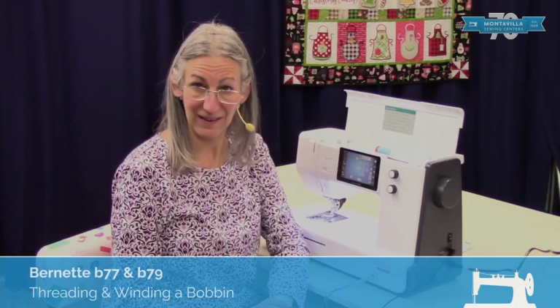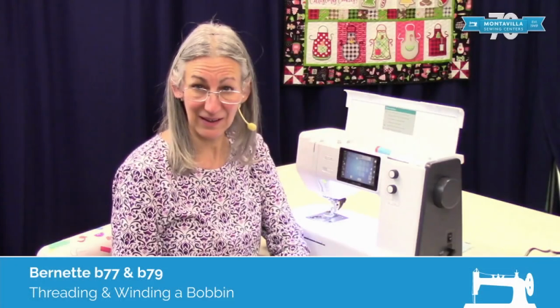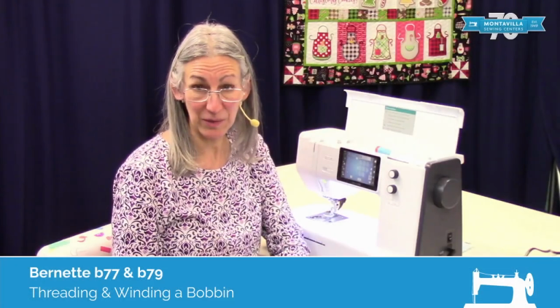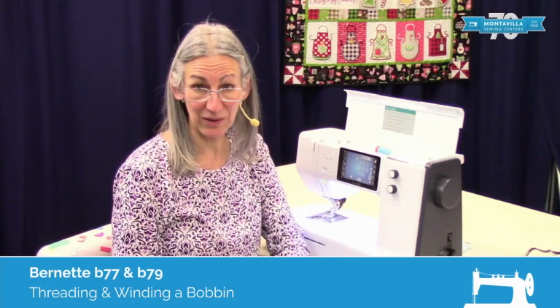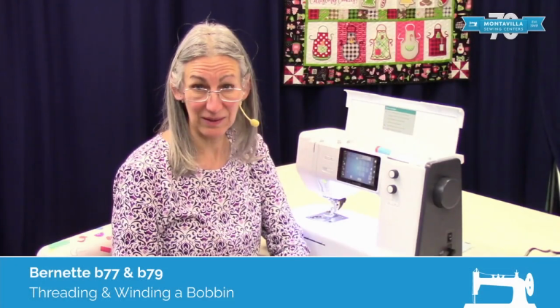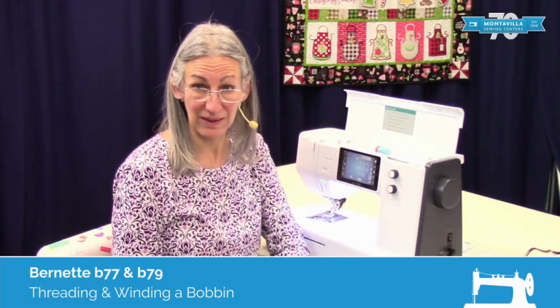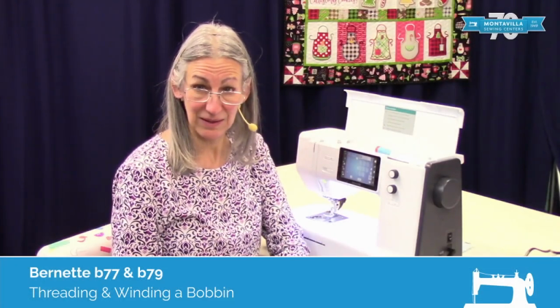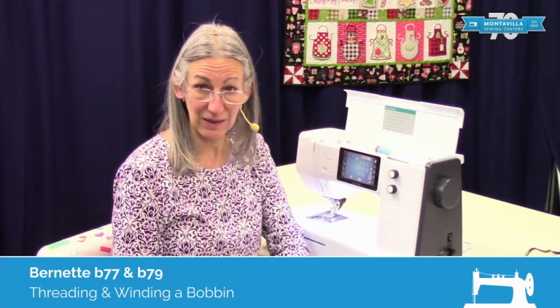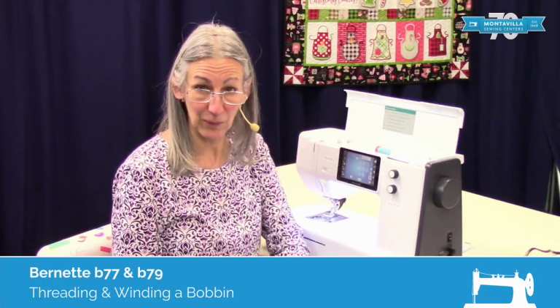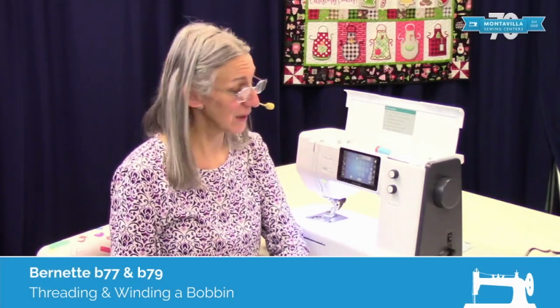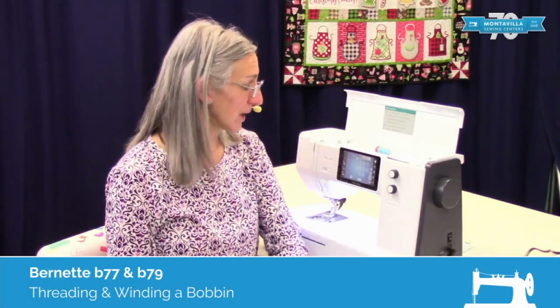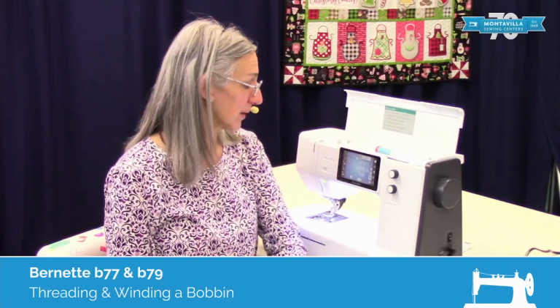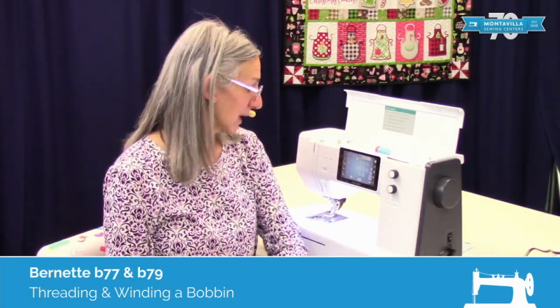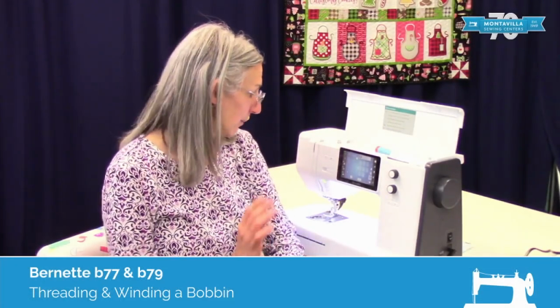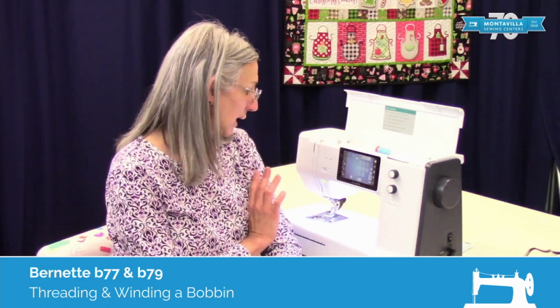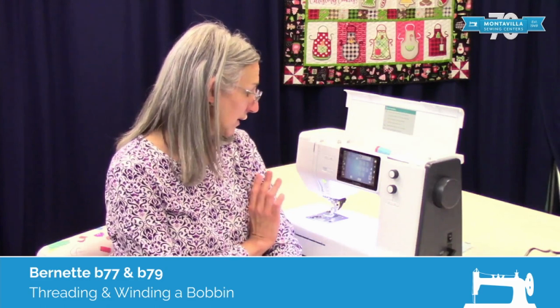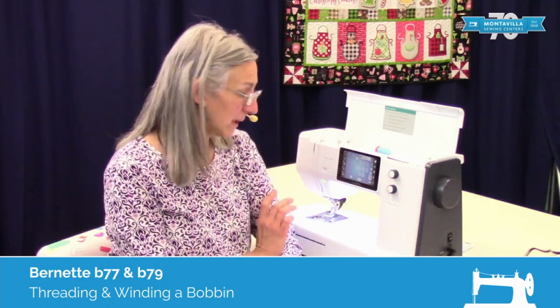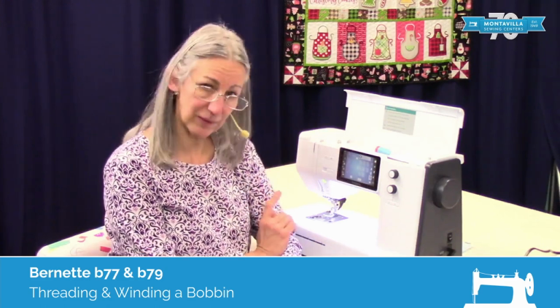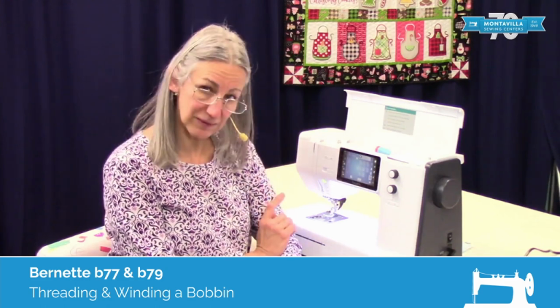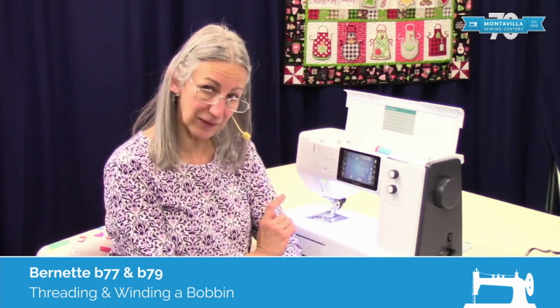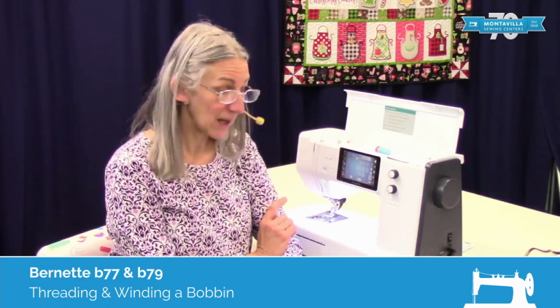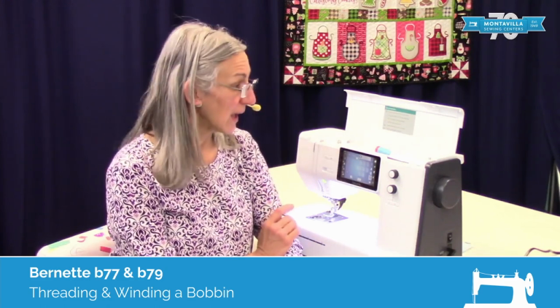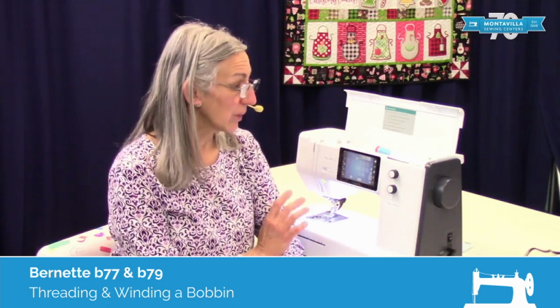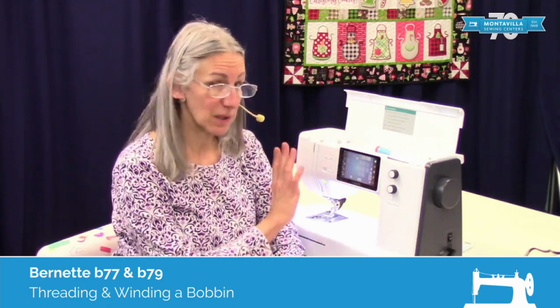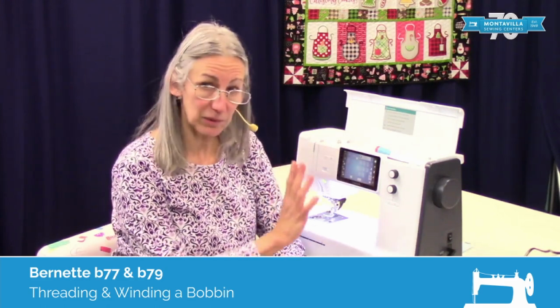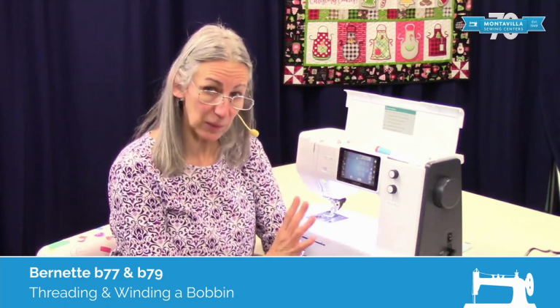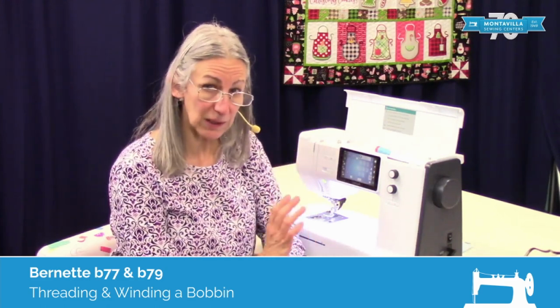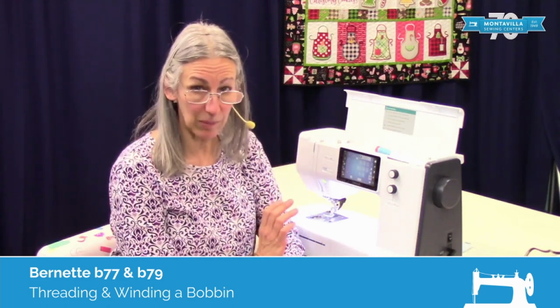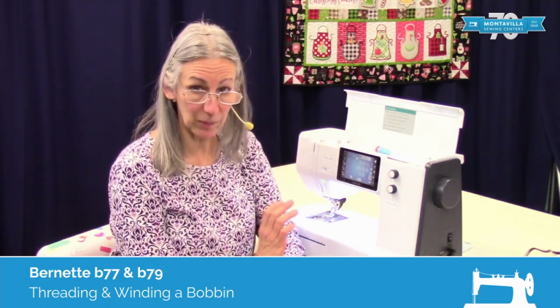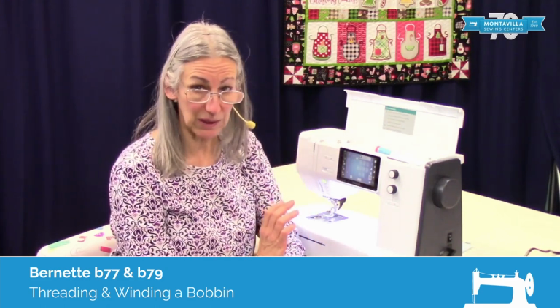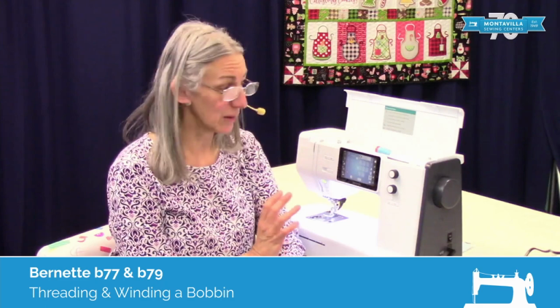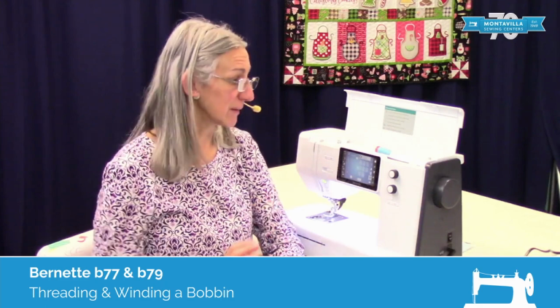Hi, I'm Karen. Today we're going to talk about the Burnett B77 and we're going to talk about the threading and the bobbin winding on this.